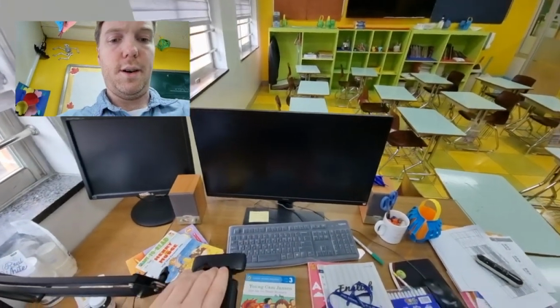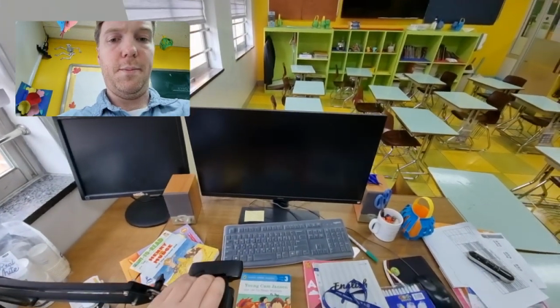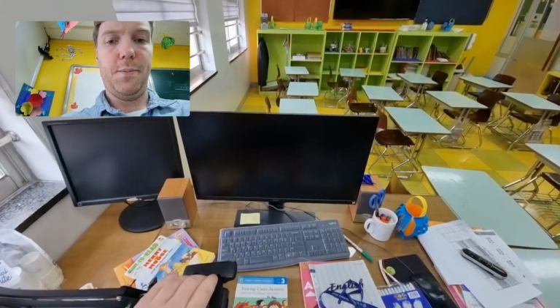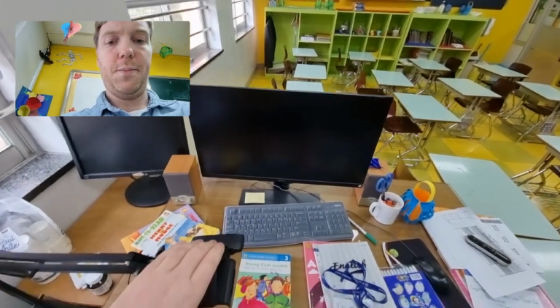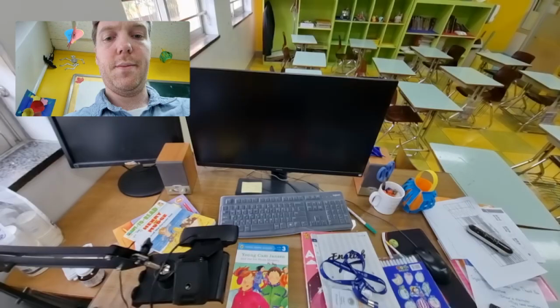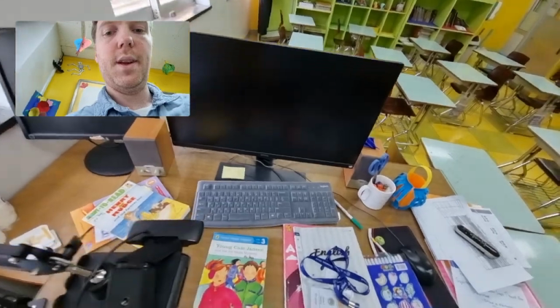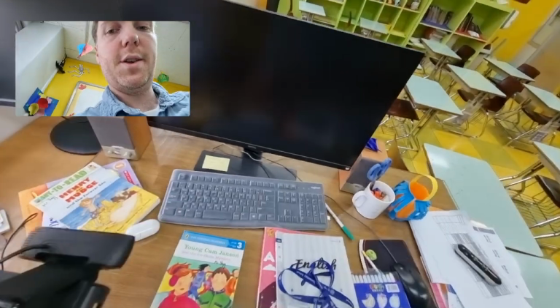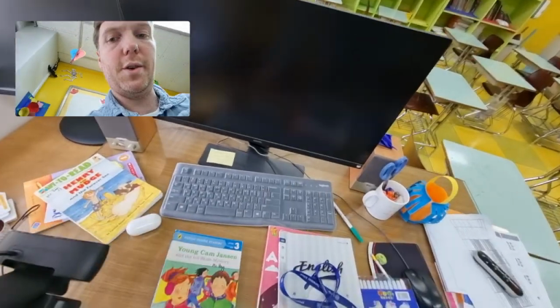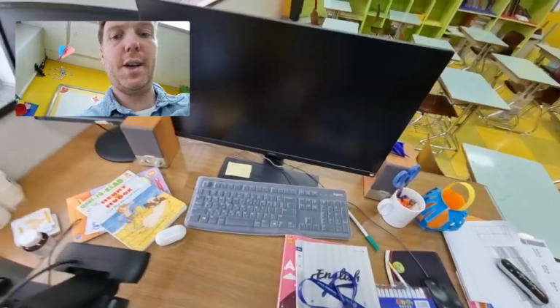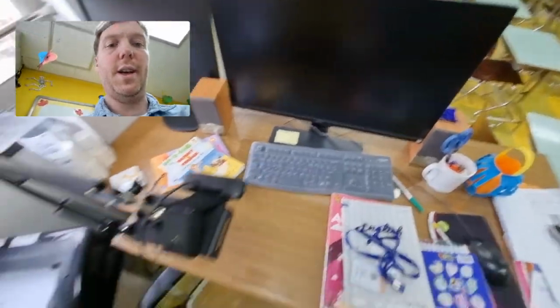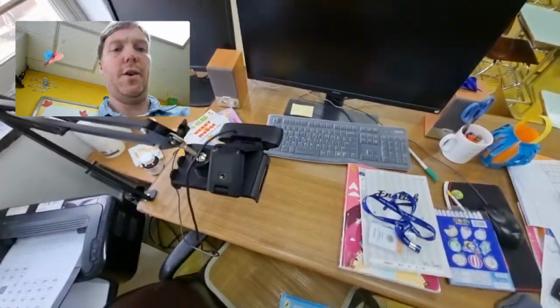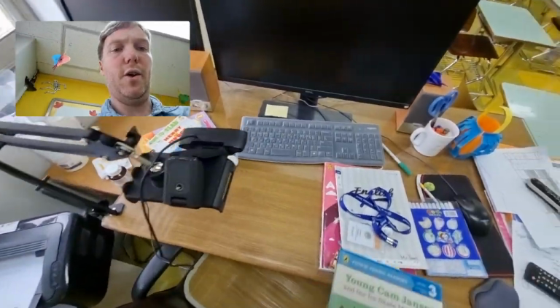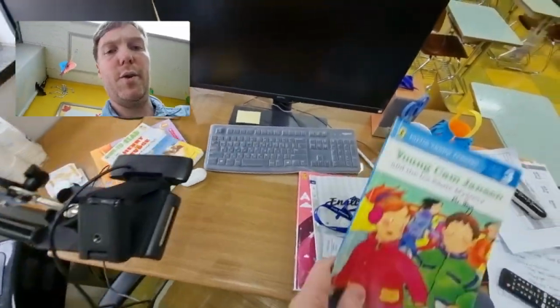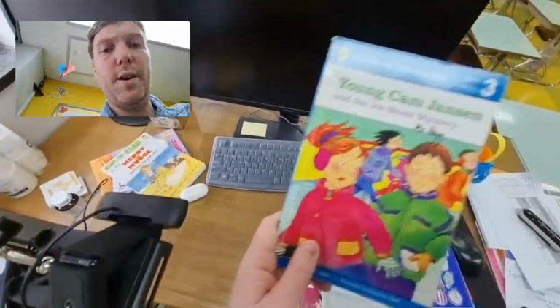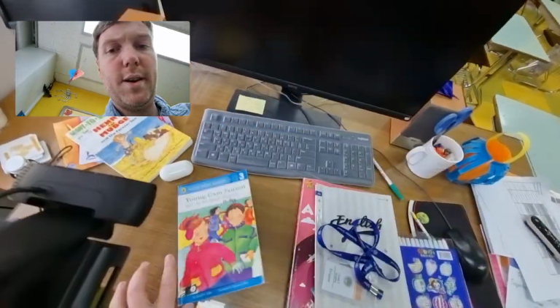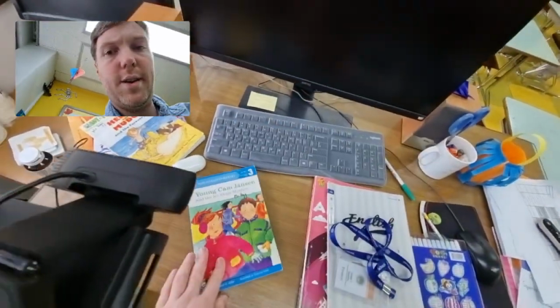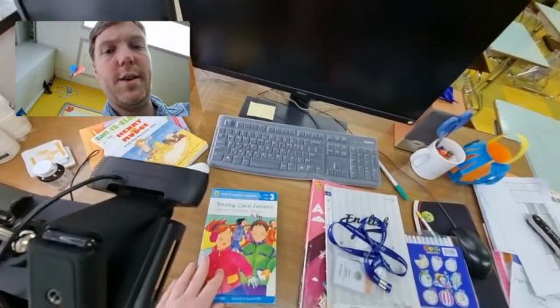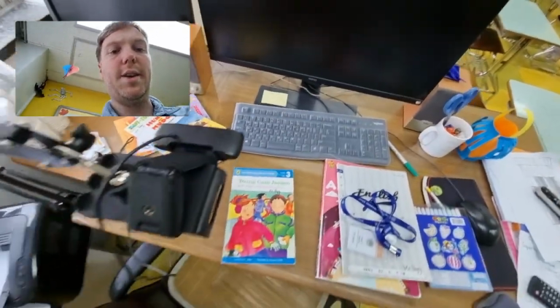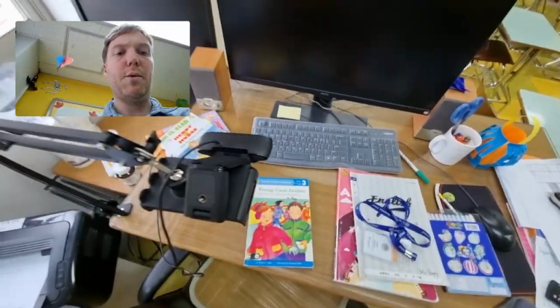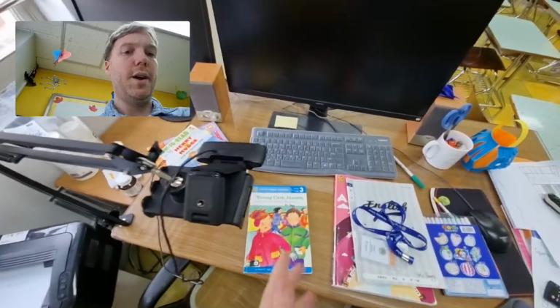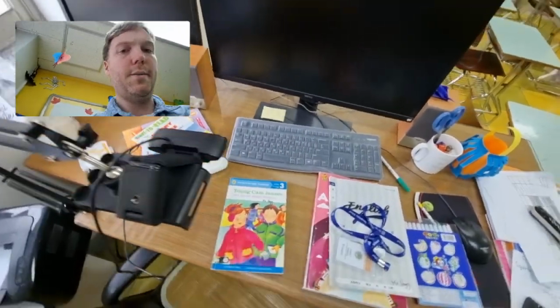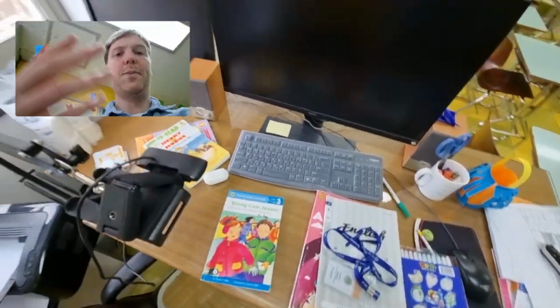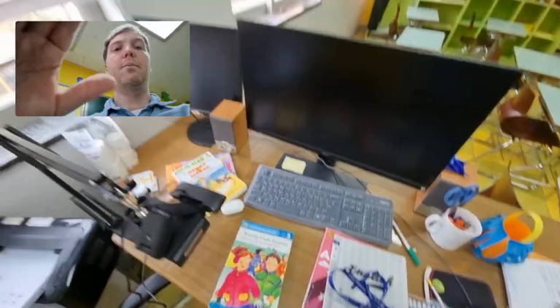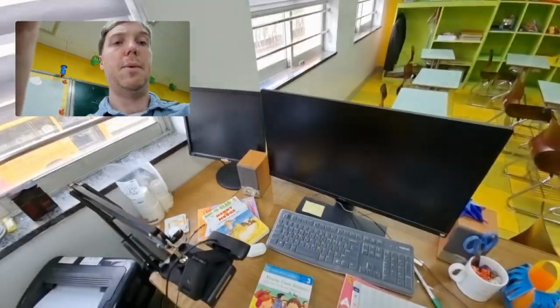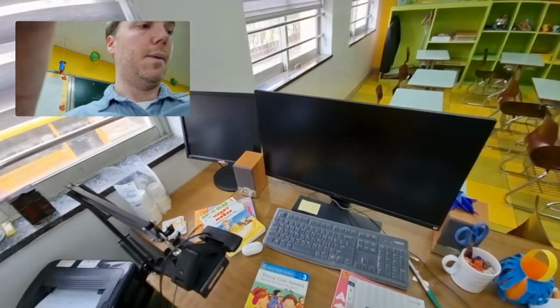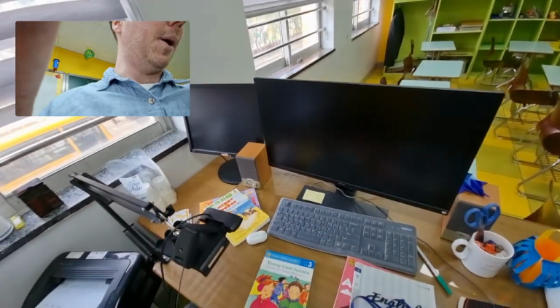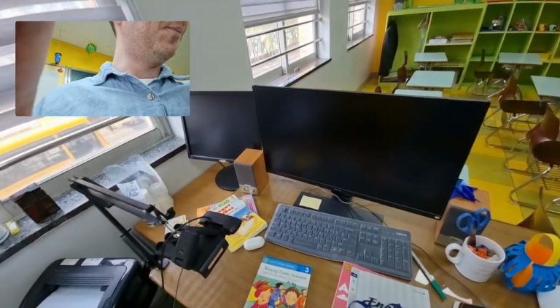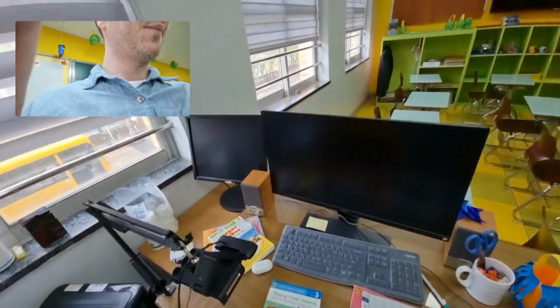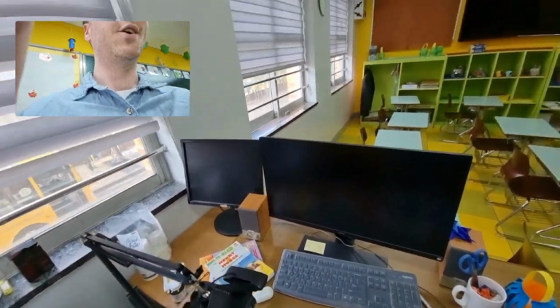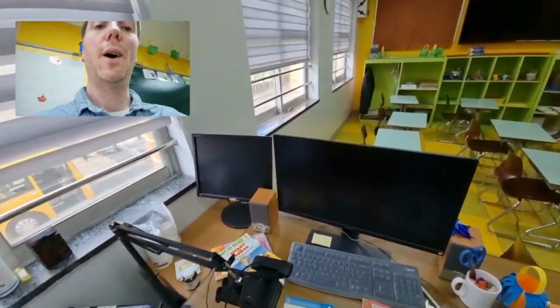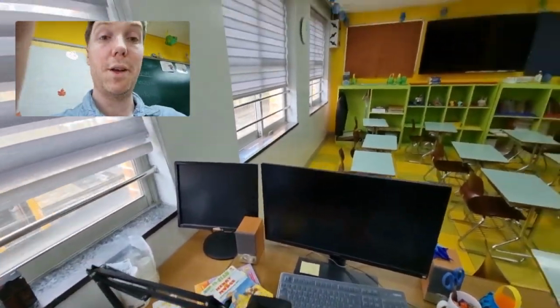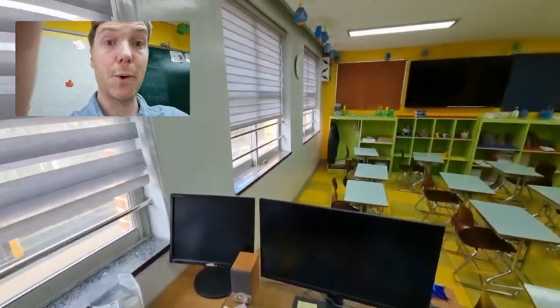So it'll say like, 'Hello everyone, and today we're reading...' So that's pretty cool.